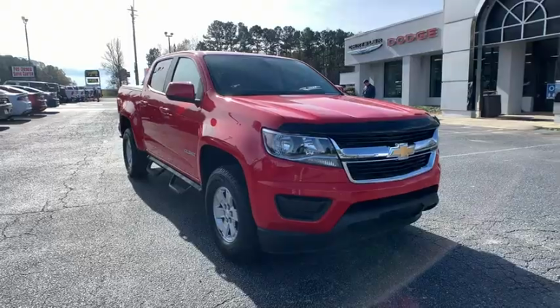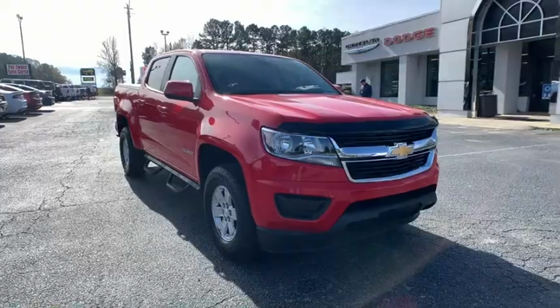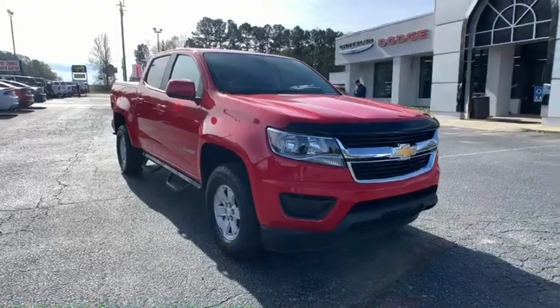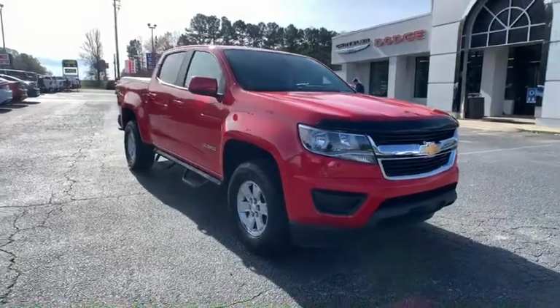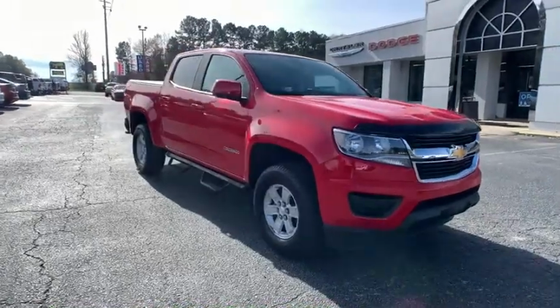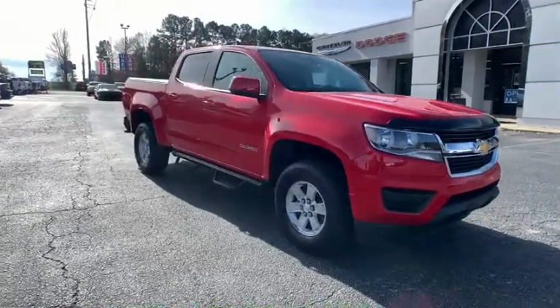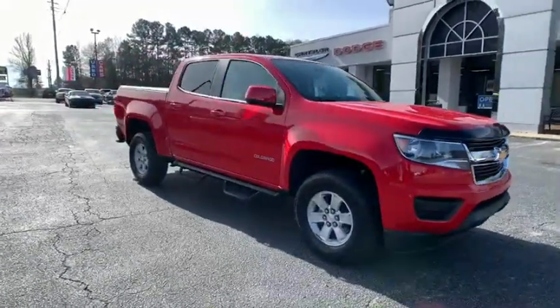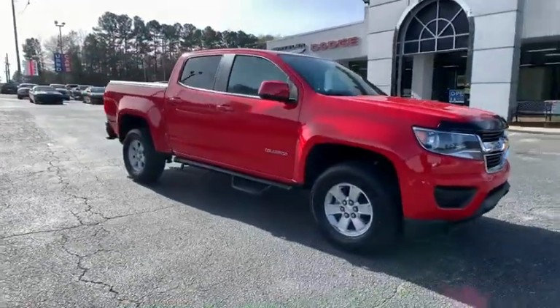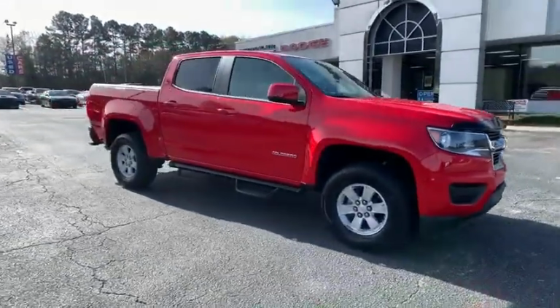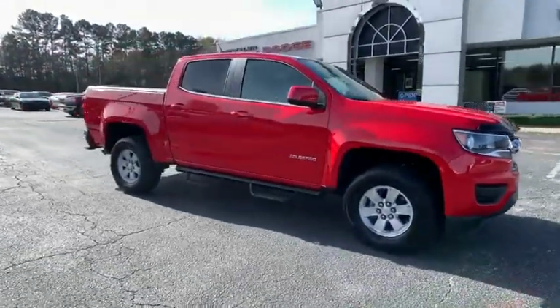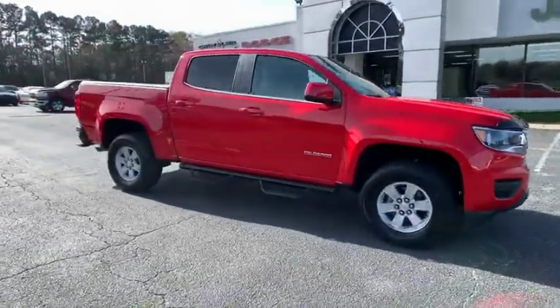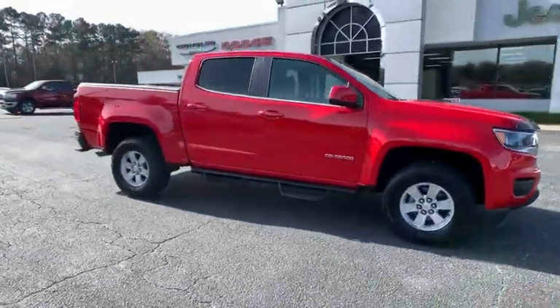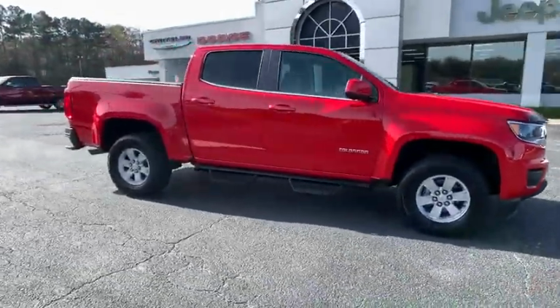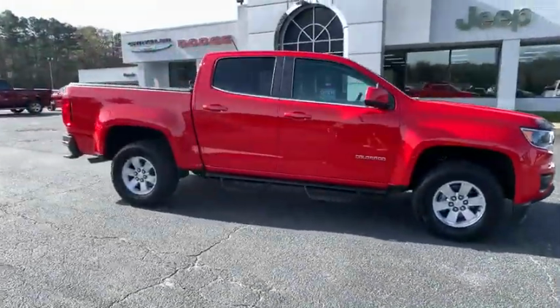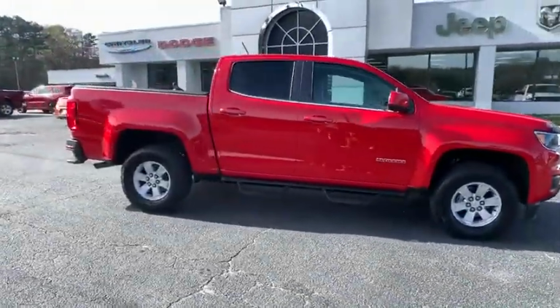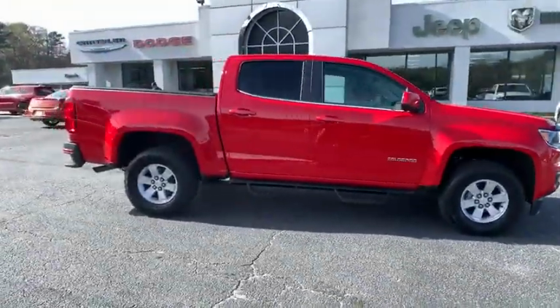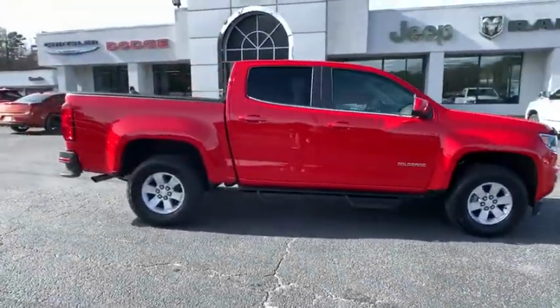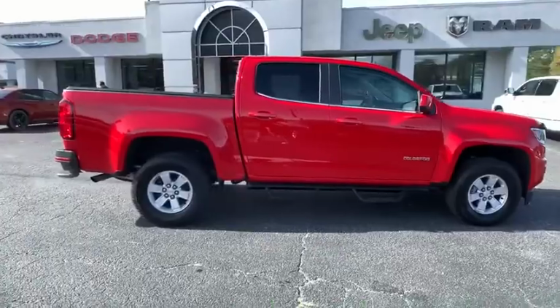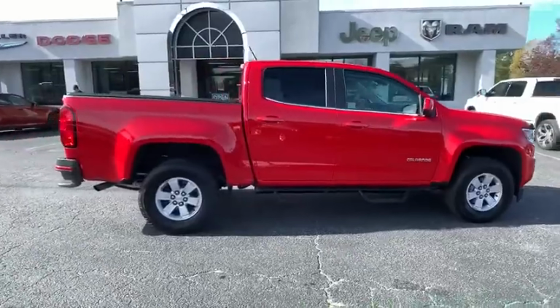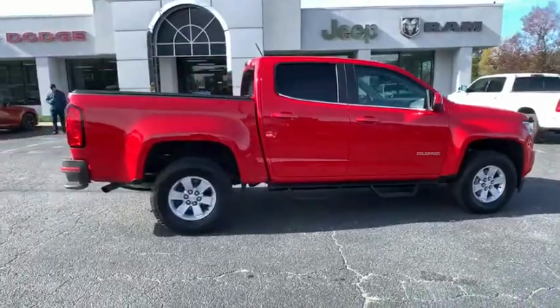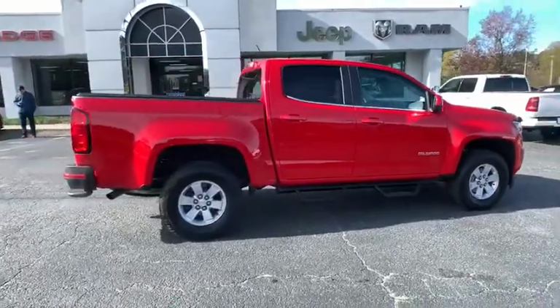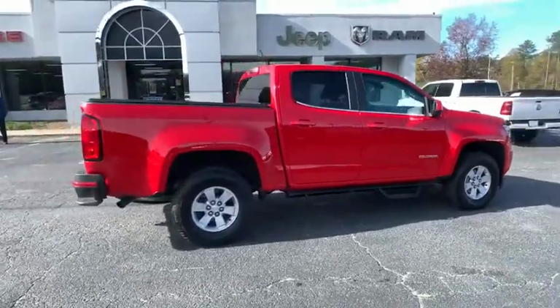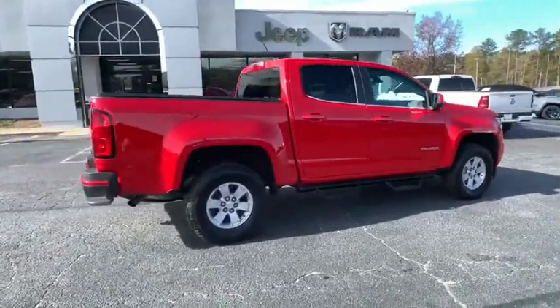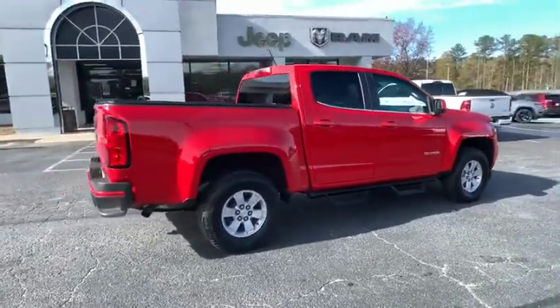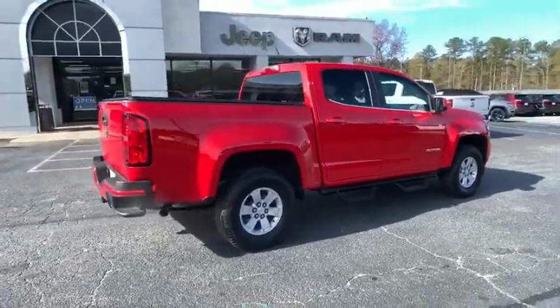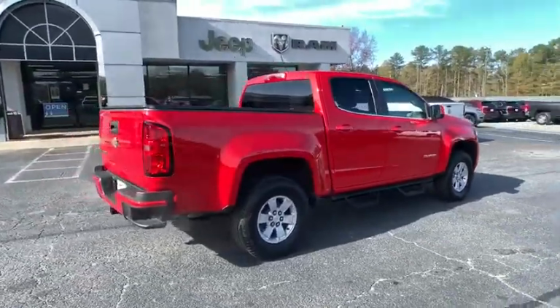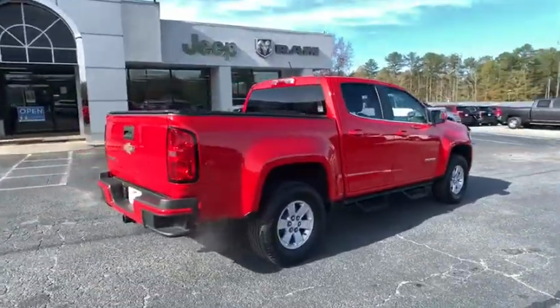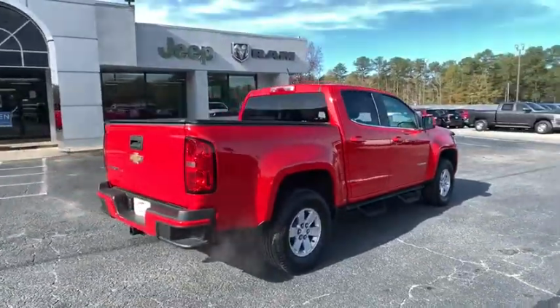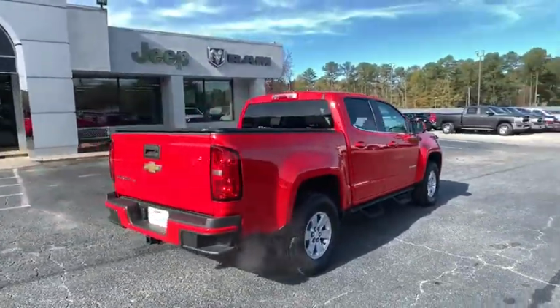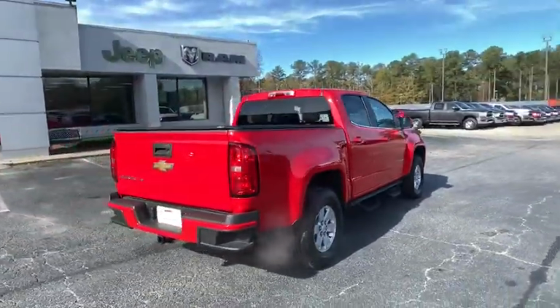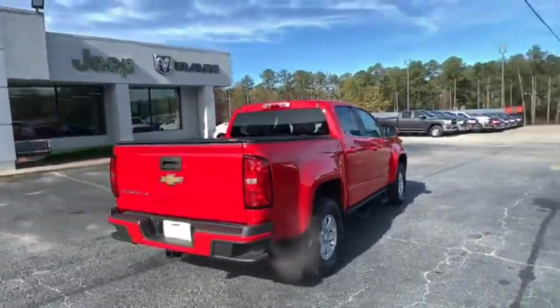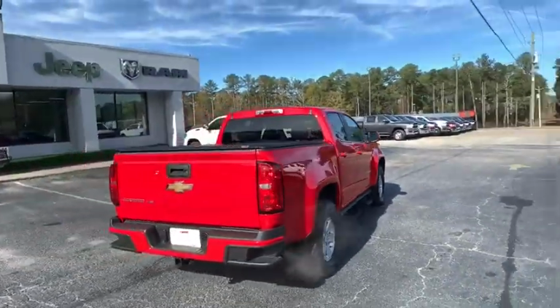Take a ride in the 2019 Chevrolet Colorado. Great hauling capability, powerful, rugged, and a great Chevy price — Colorado is it.